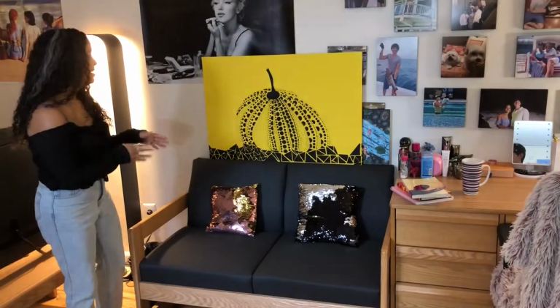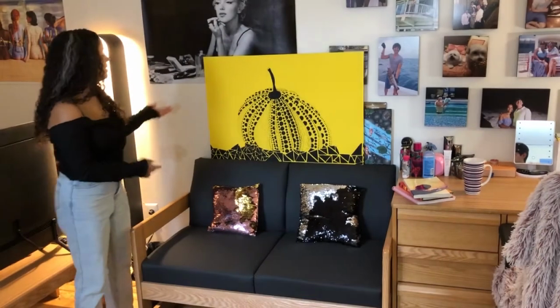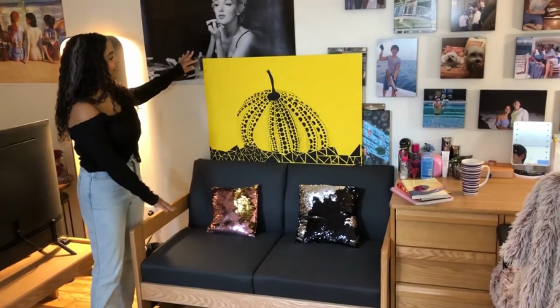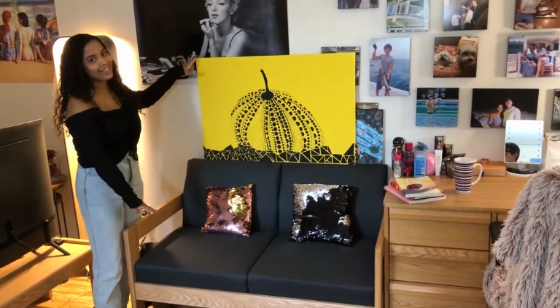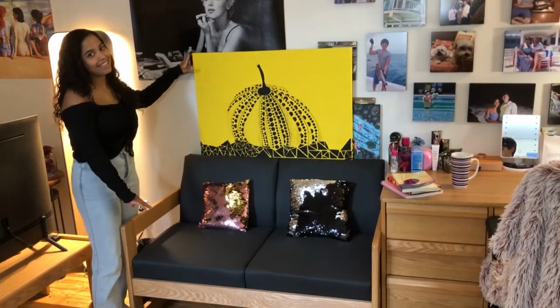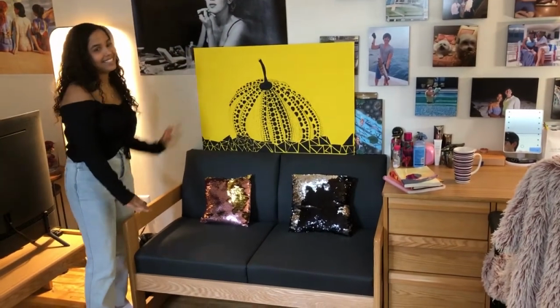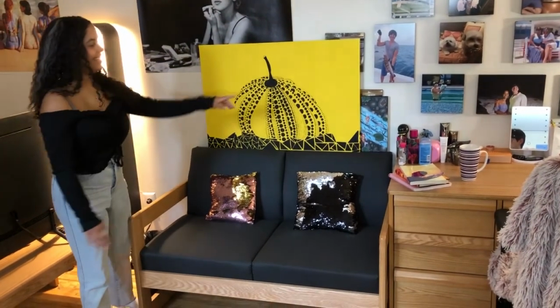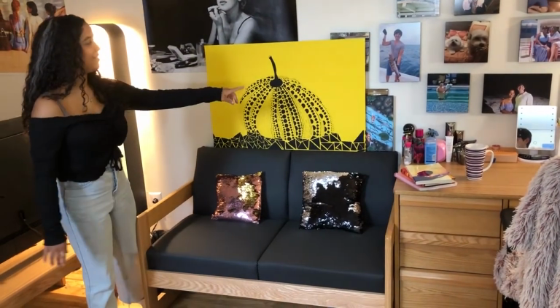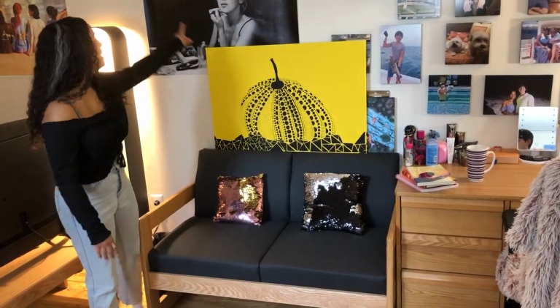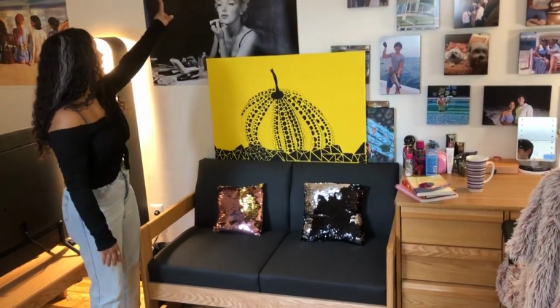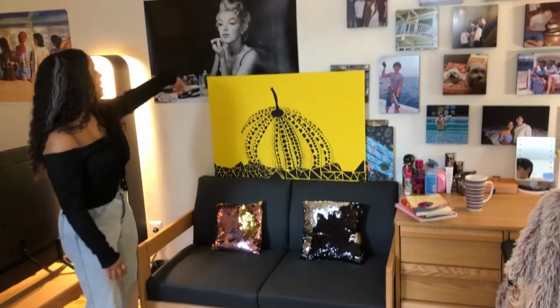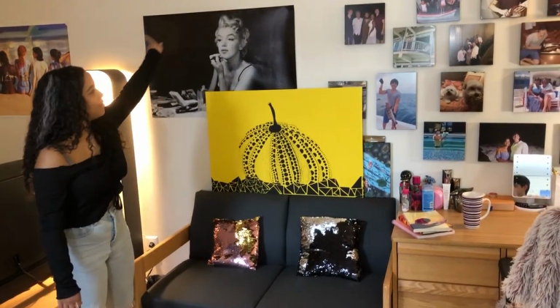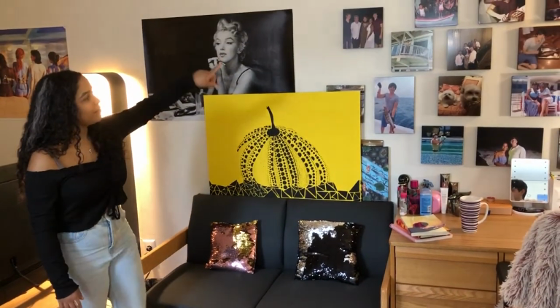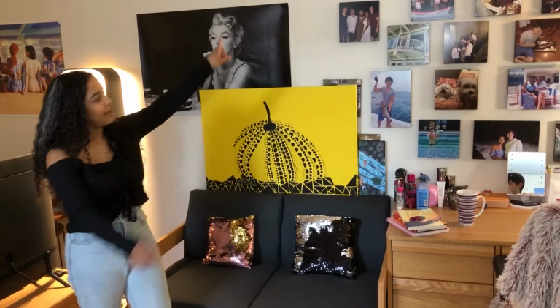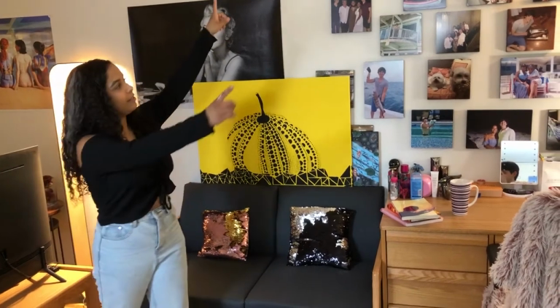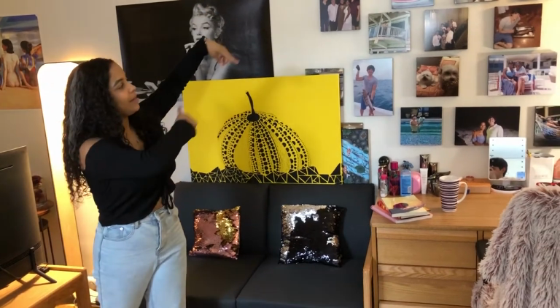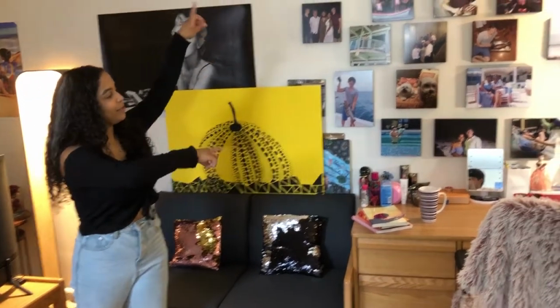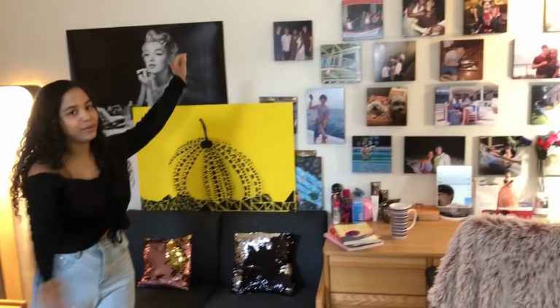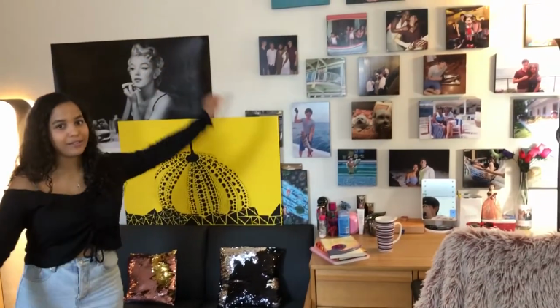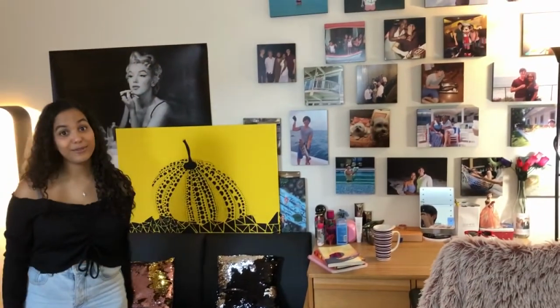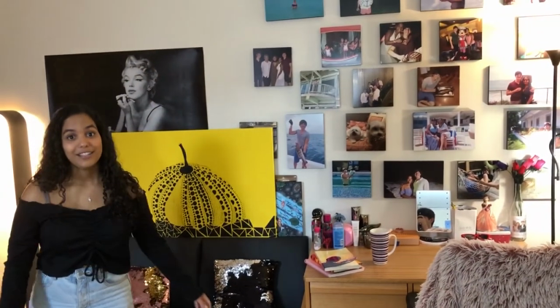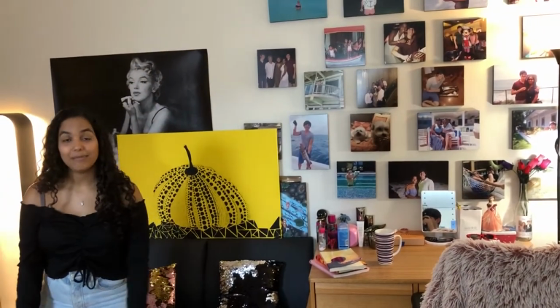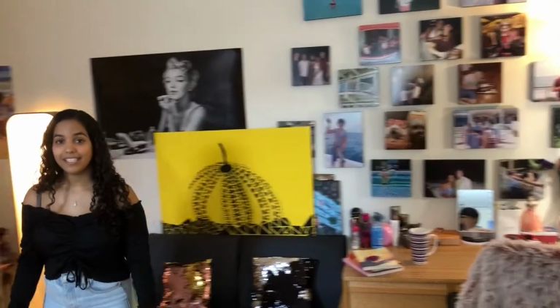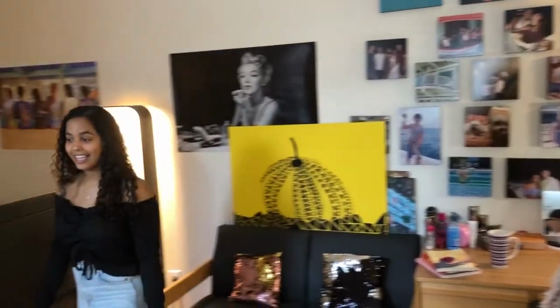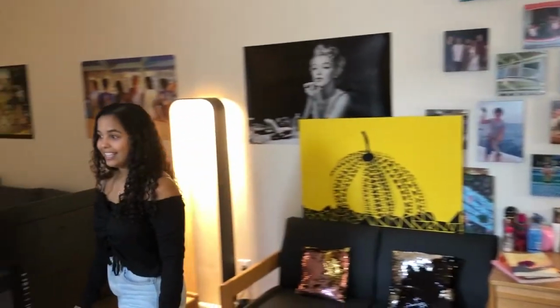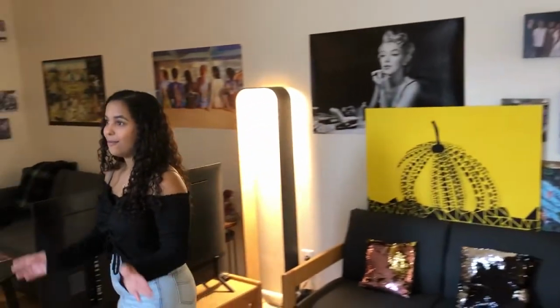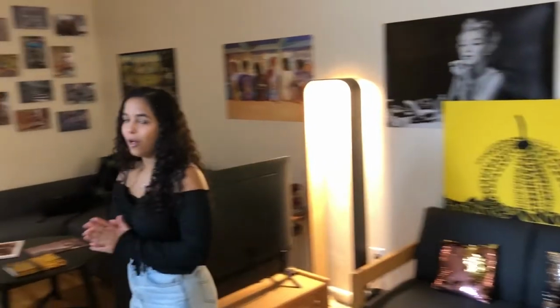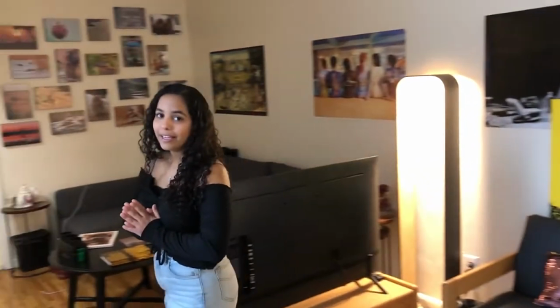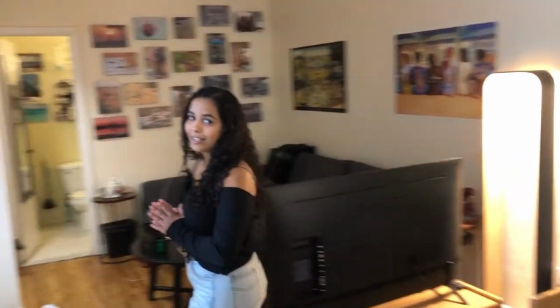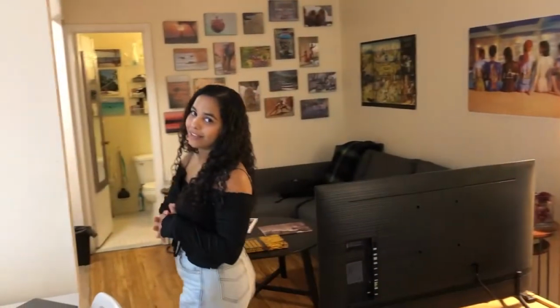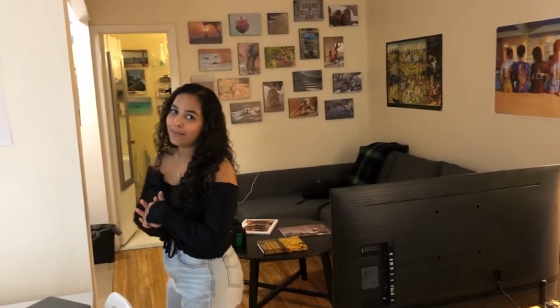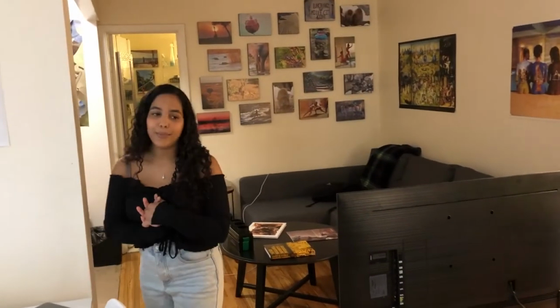There's a little painting I did, and that one too. I have my Marilyn Monroe, and we have a bunch of photos all around the room — Justin's mom did that. They're from Wall Pics; I can try to leave a link down below.